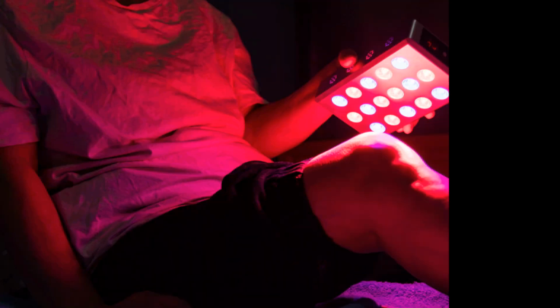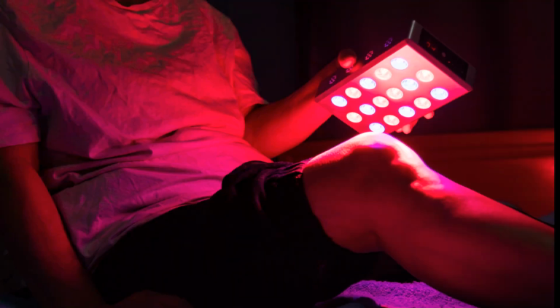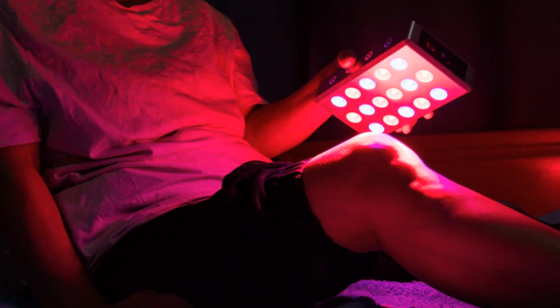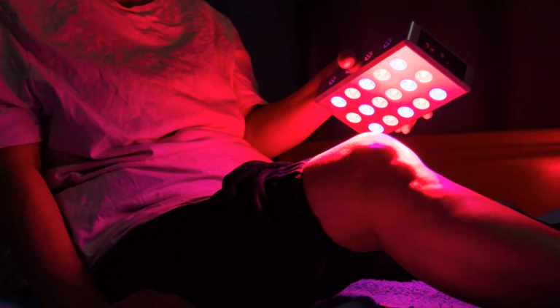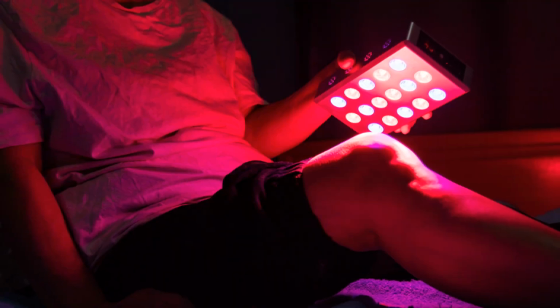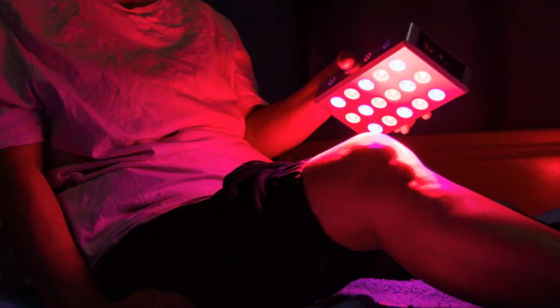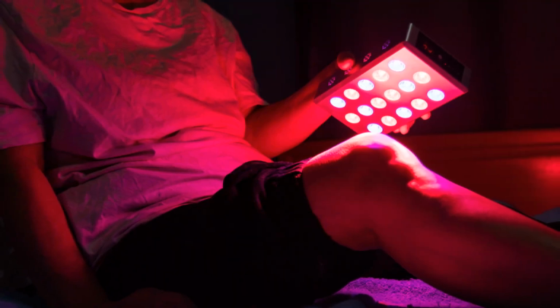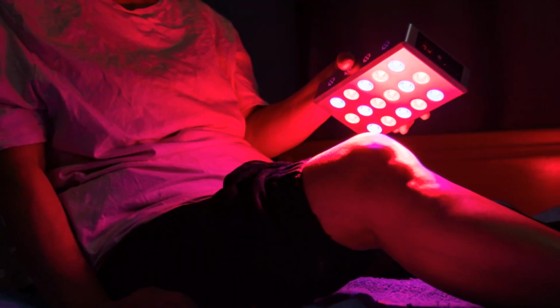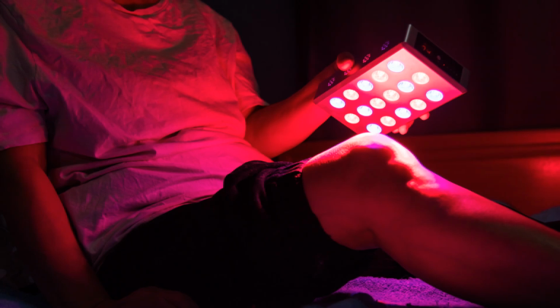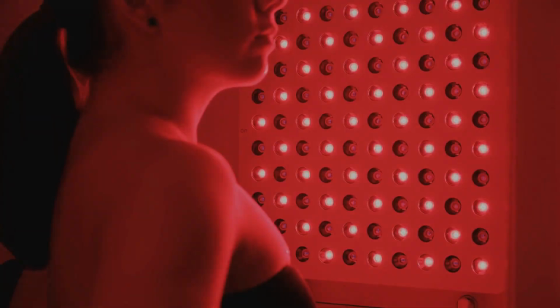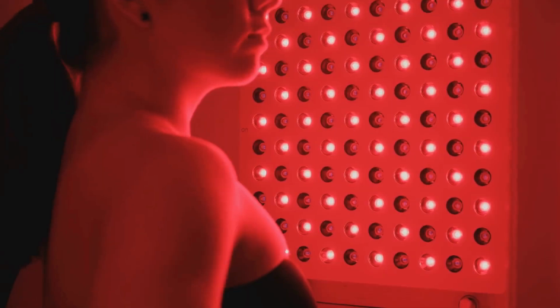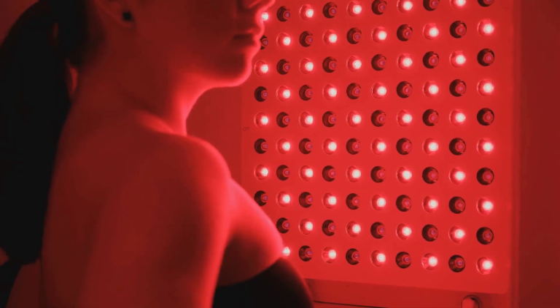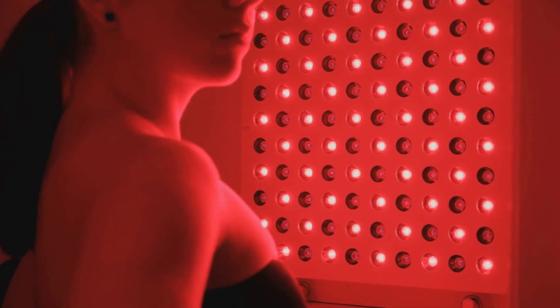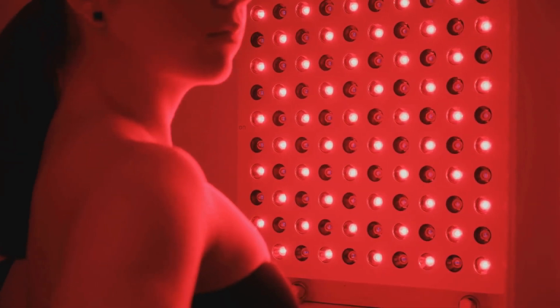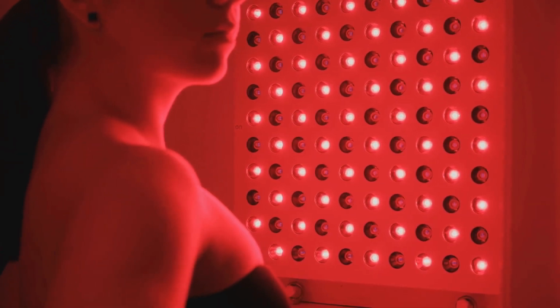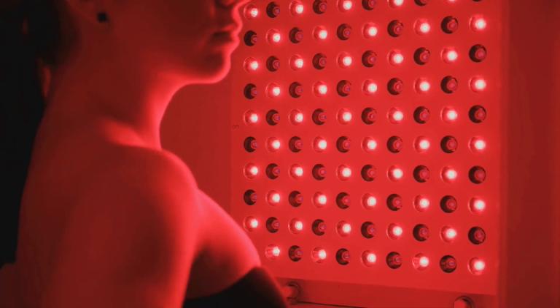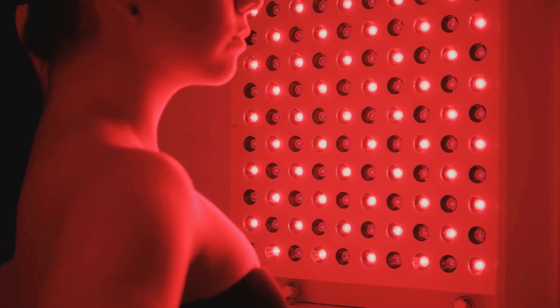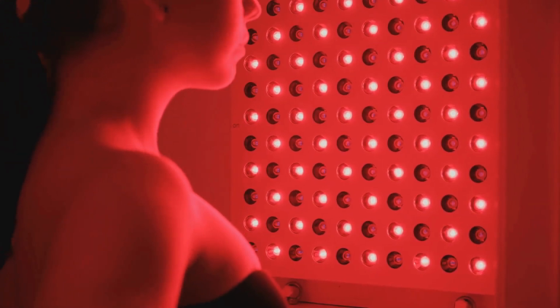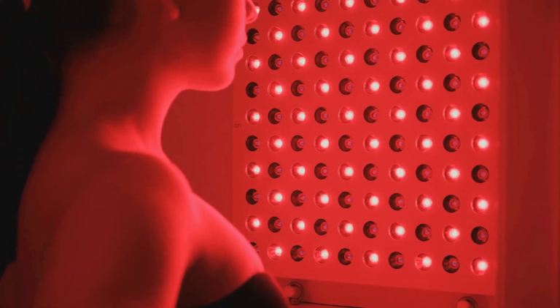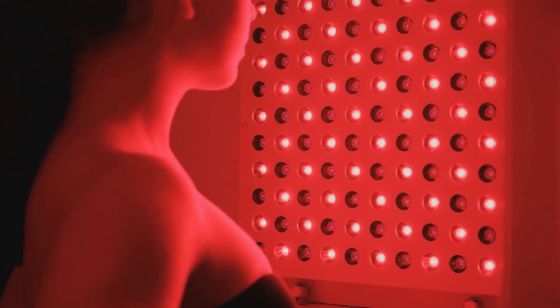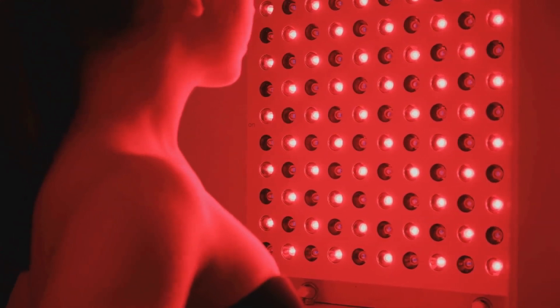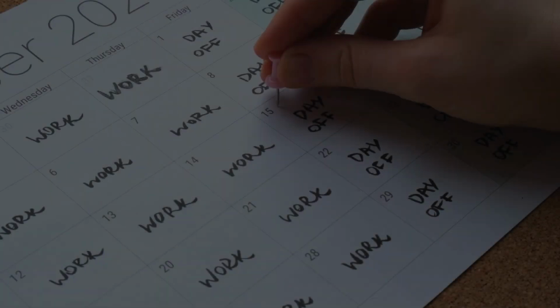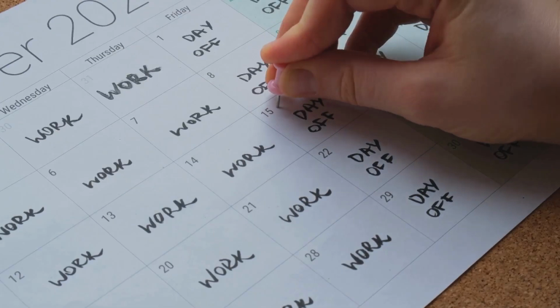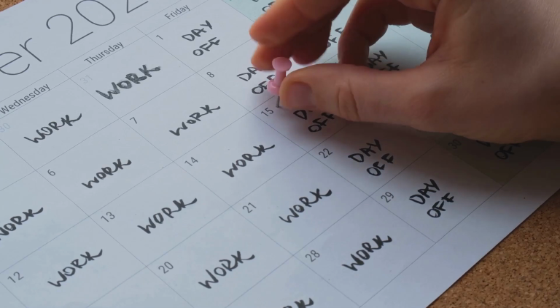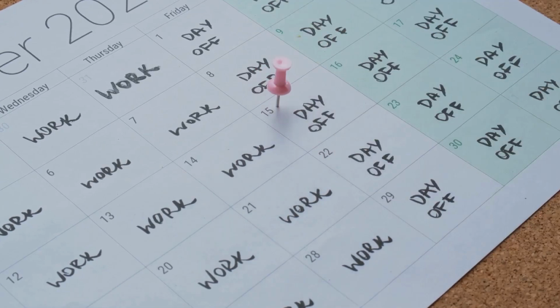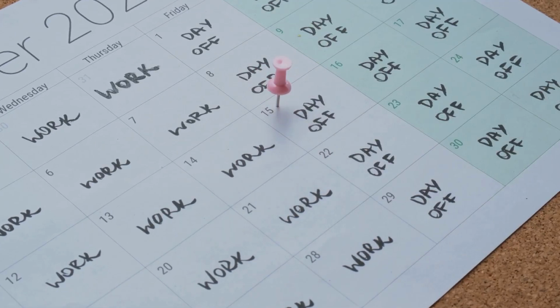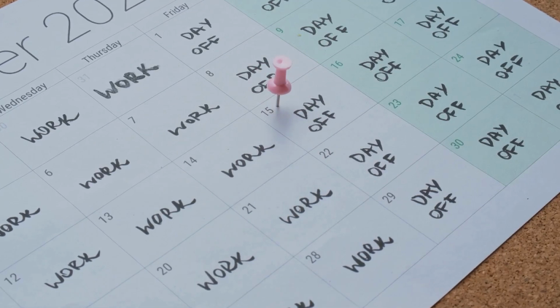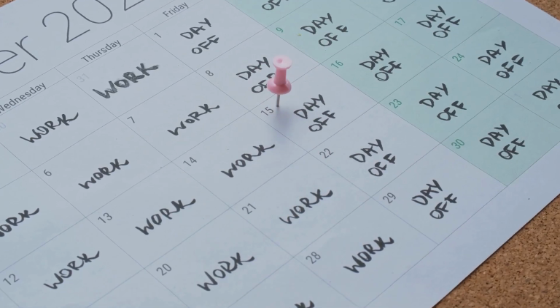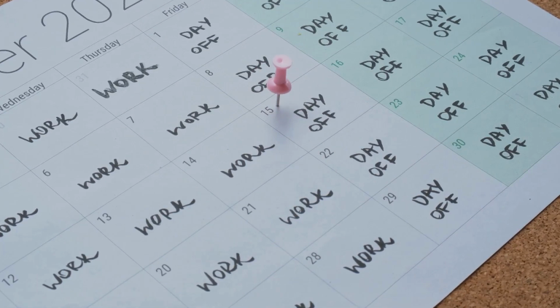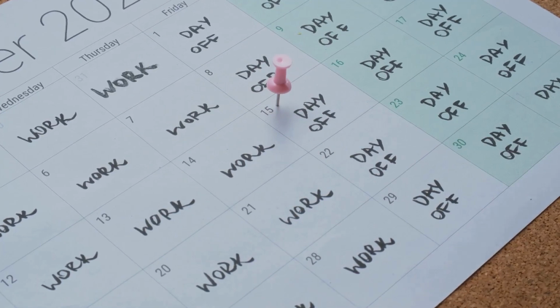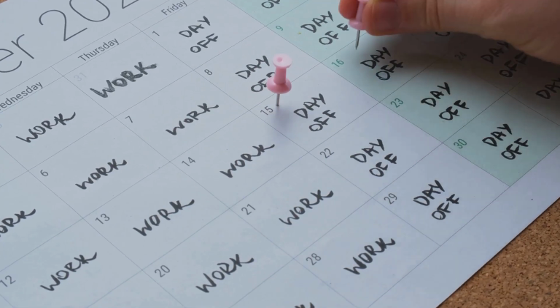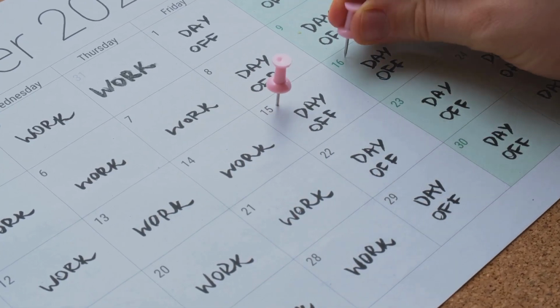Getting started with Red Light Therapy is easy and straightforward. Most sessions last about 10 to 20 minutes, making it convenient to fit into your daily routine. These sessions can be done two to three times a week, depending on your personal schedule and goals.